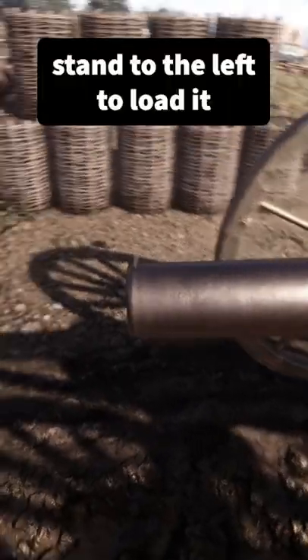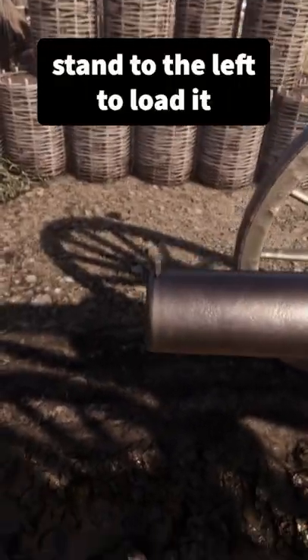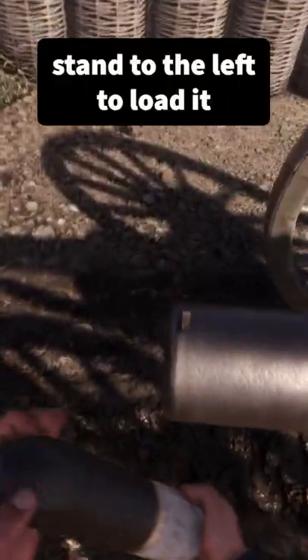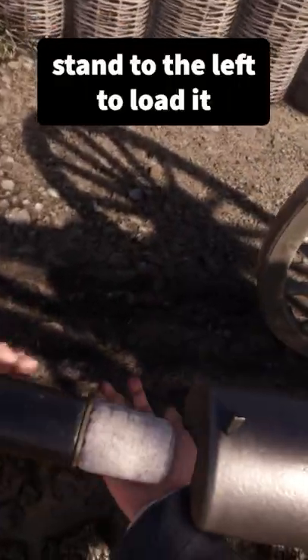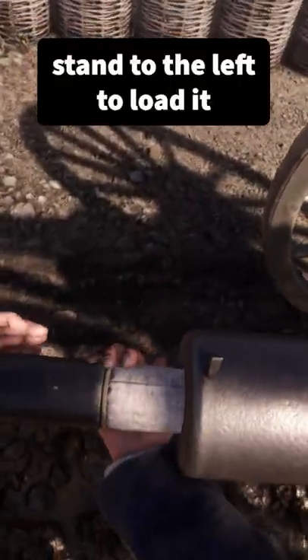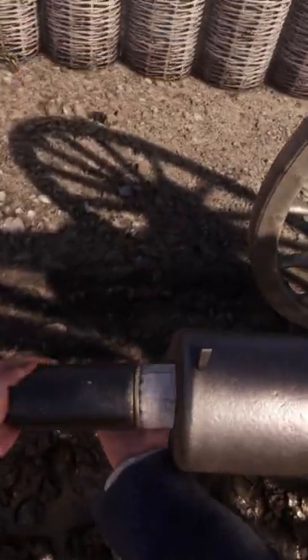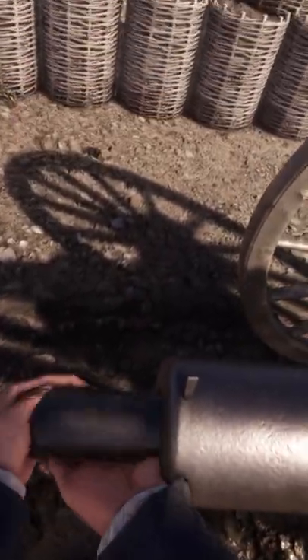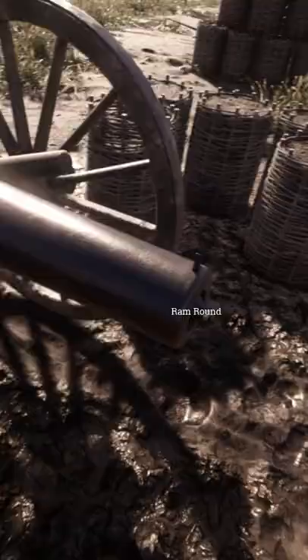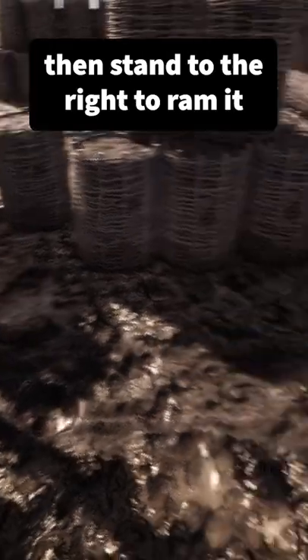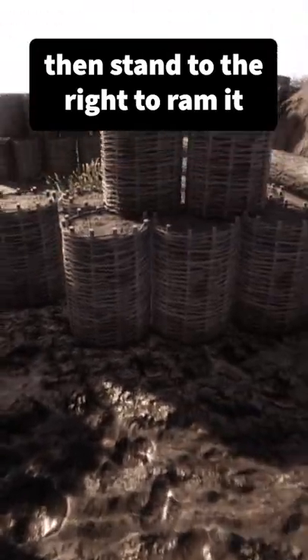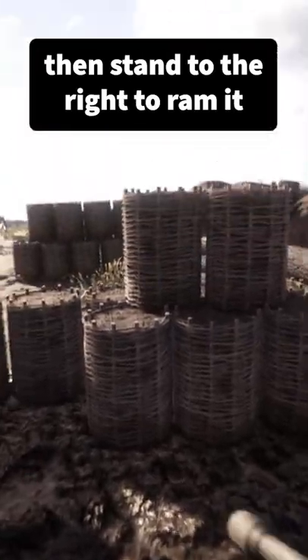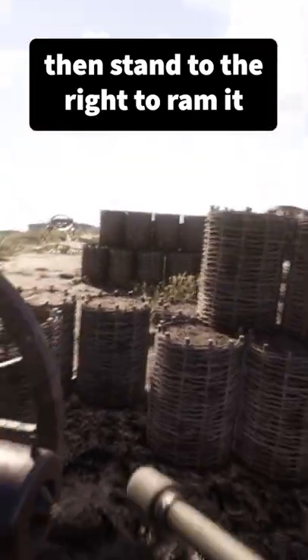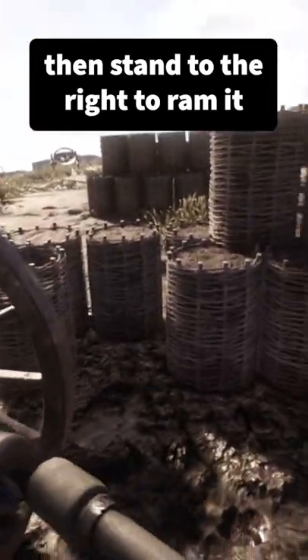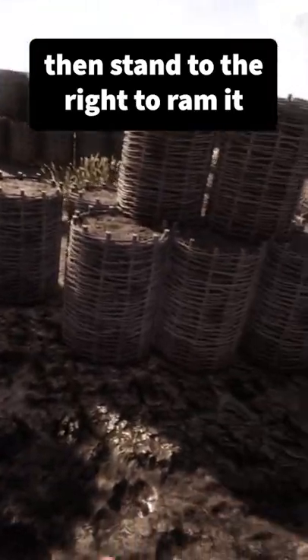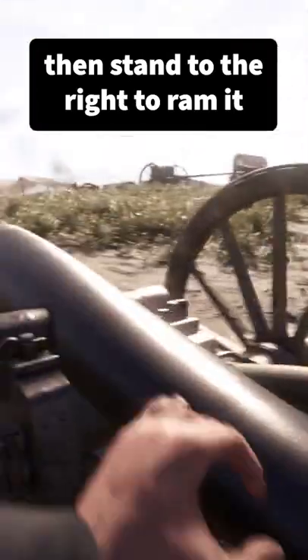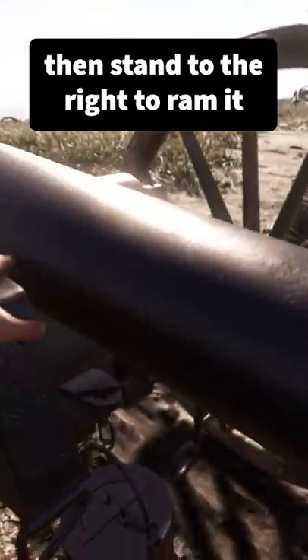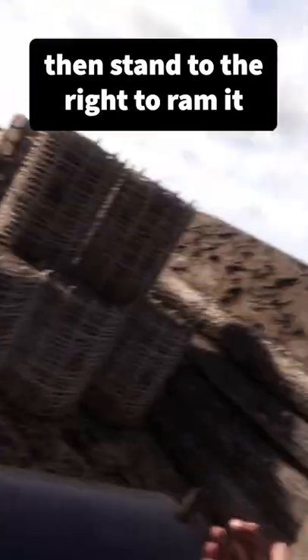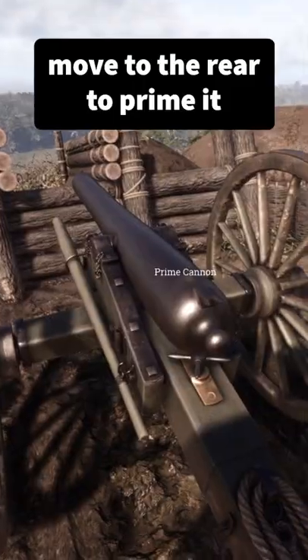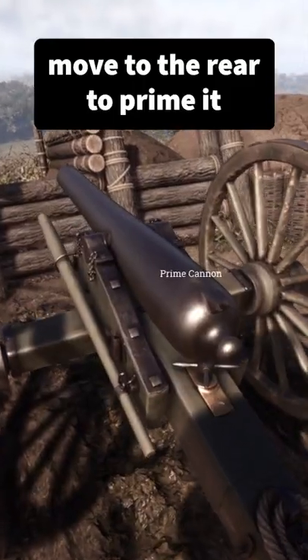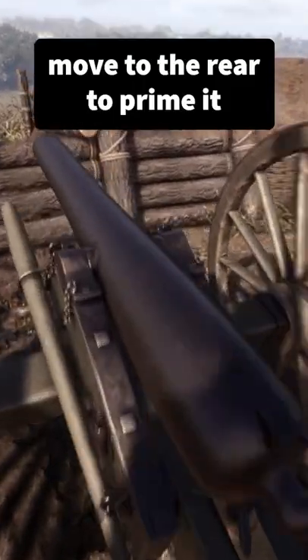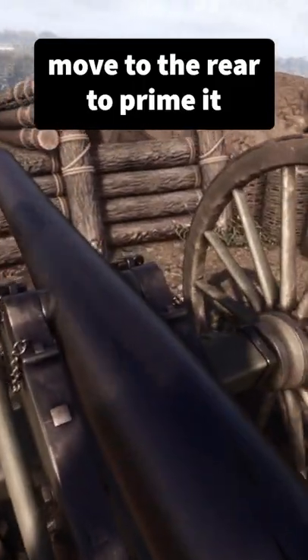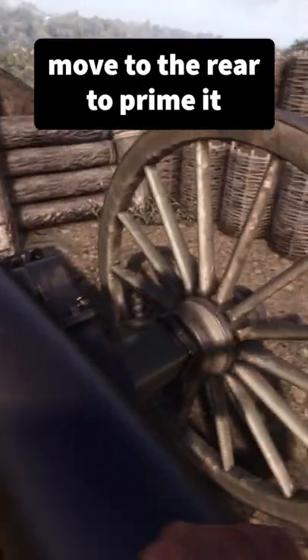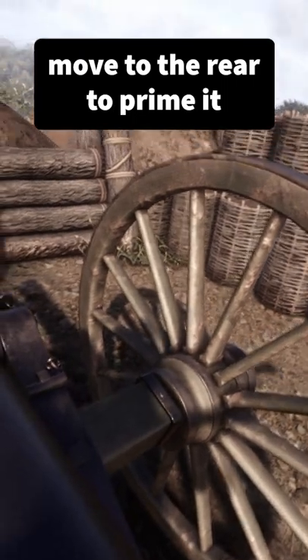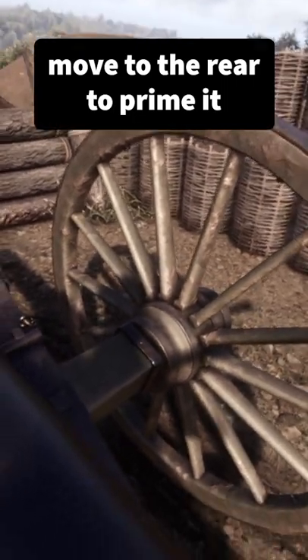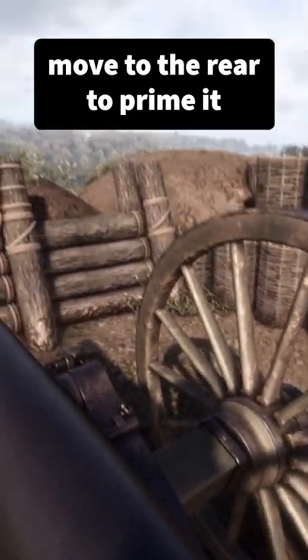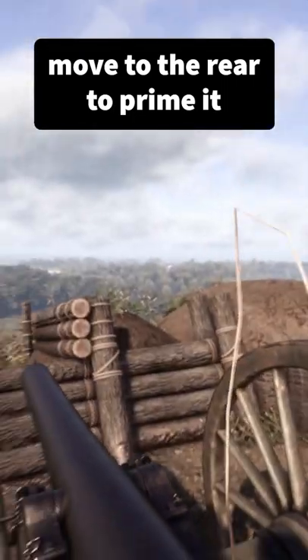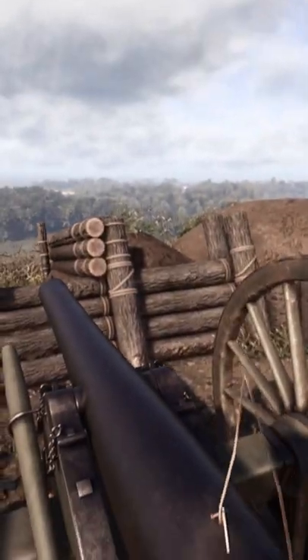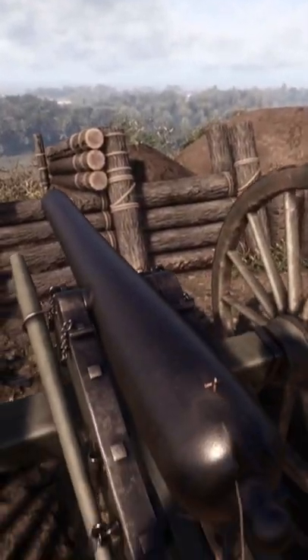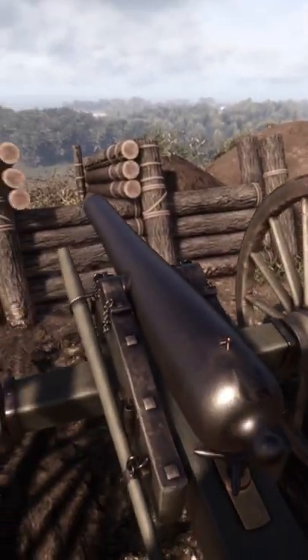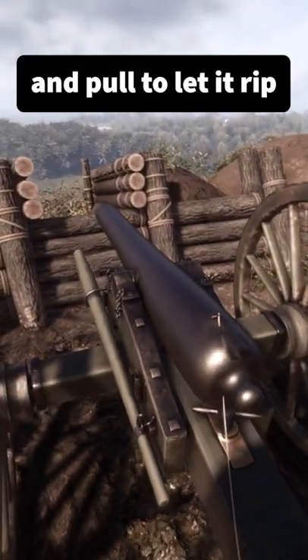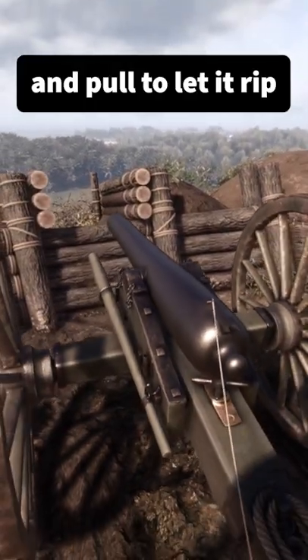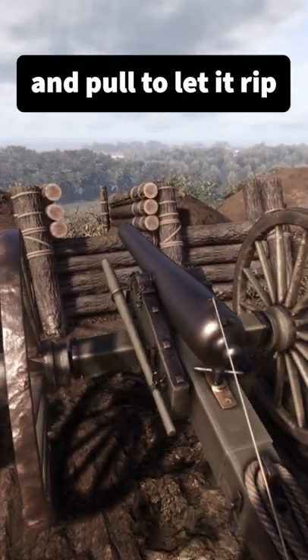Stand to the left to load it. Stand to the right again to ram it. Then move to the rear to prime it. When you've done that, pull to let it rip.